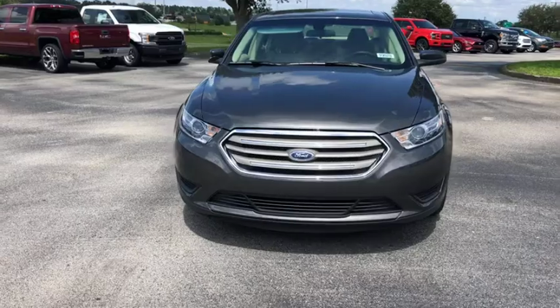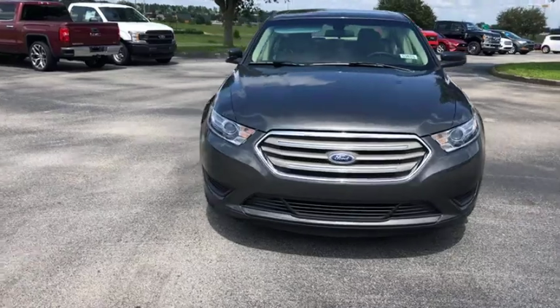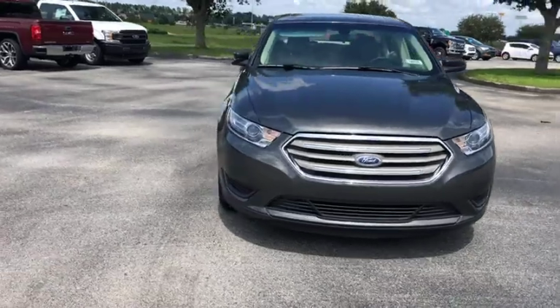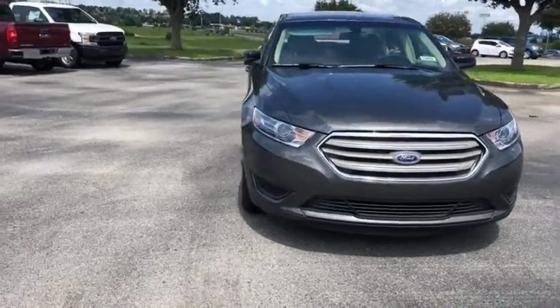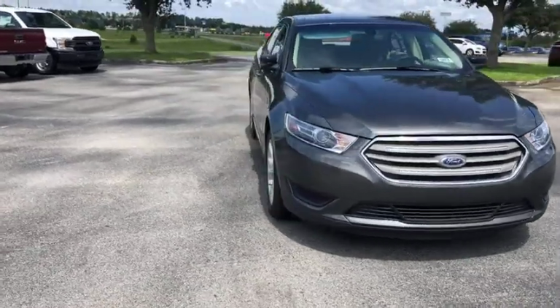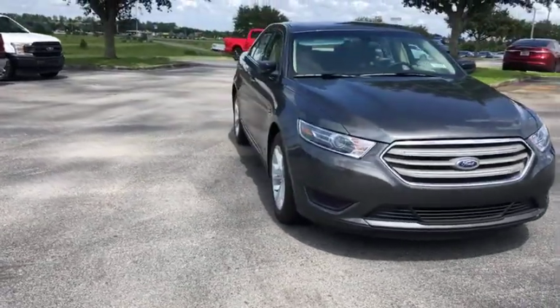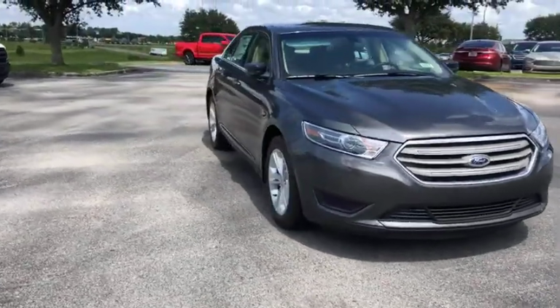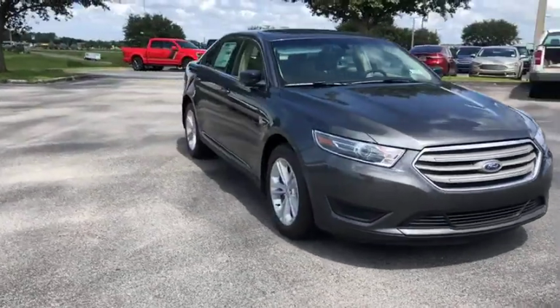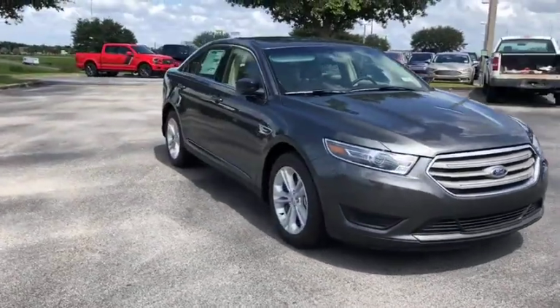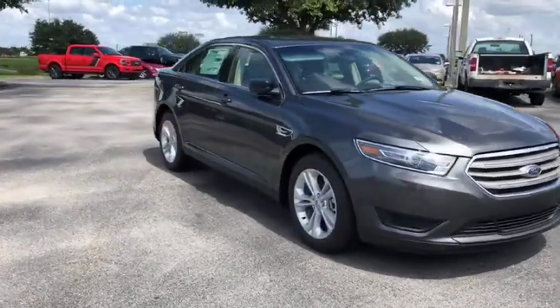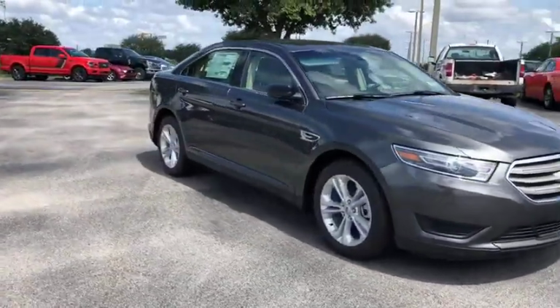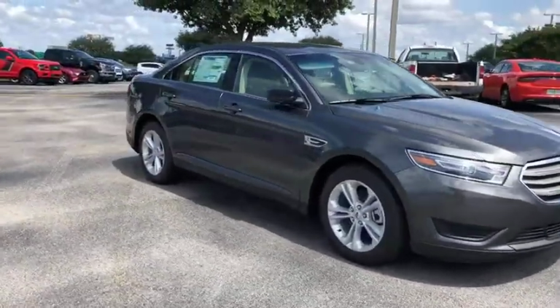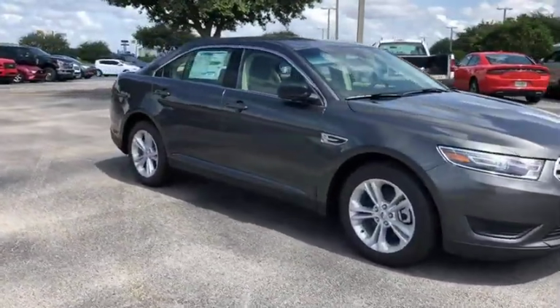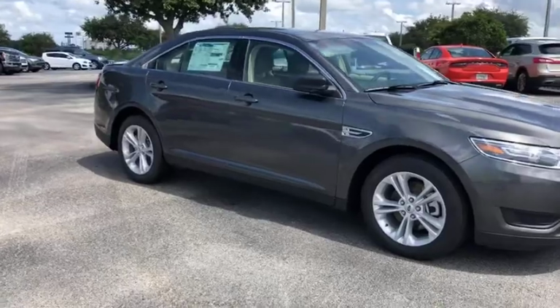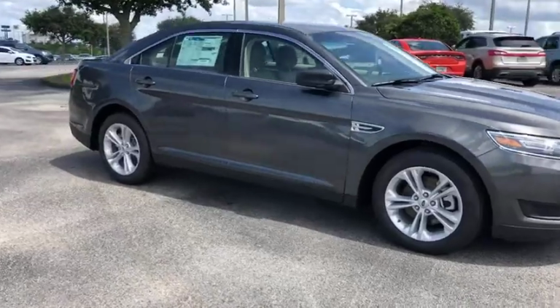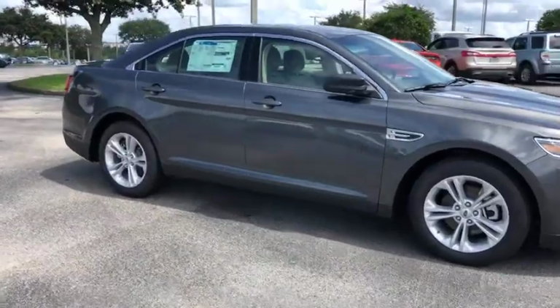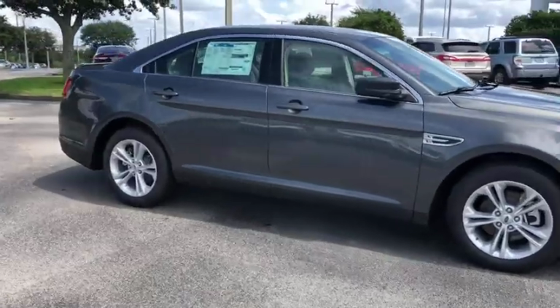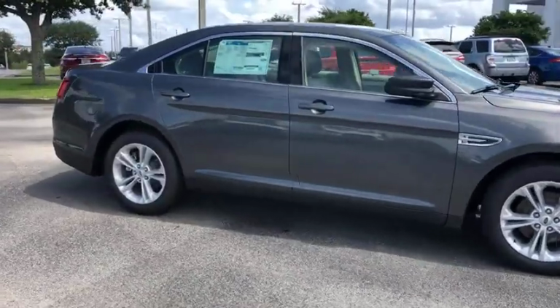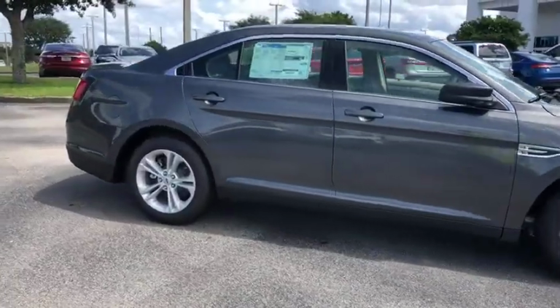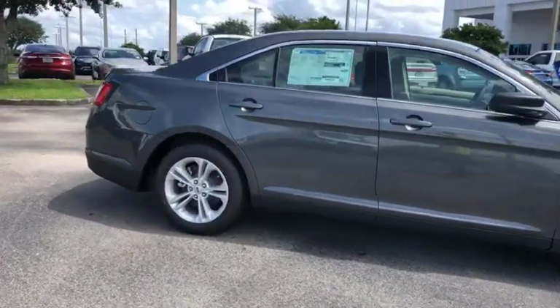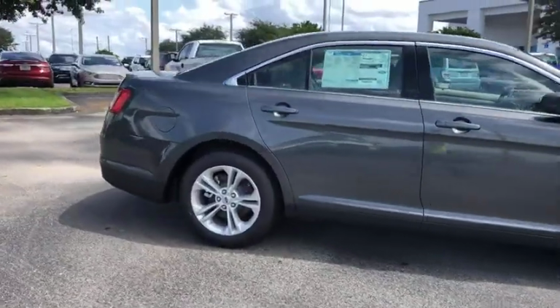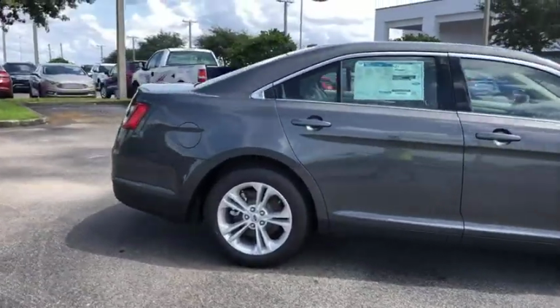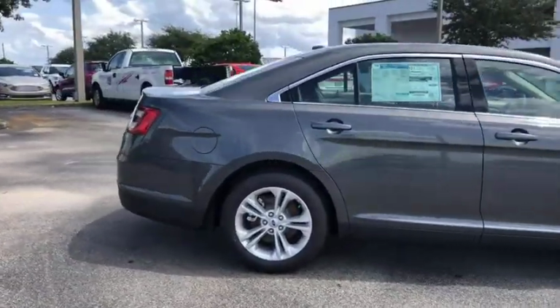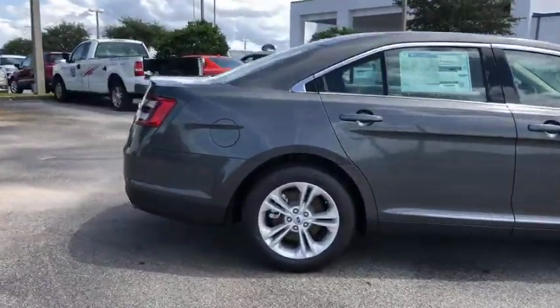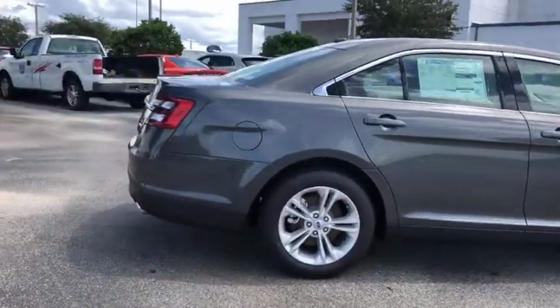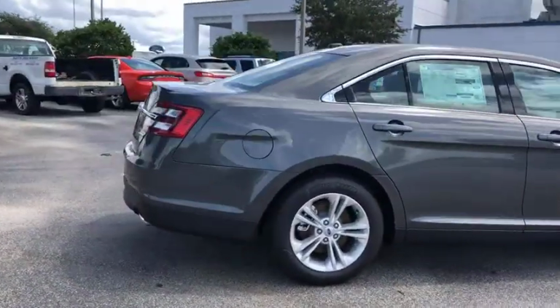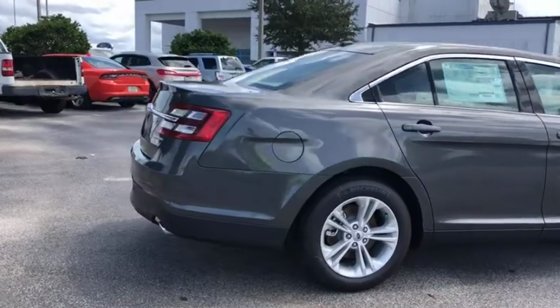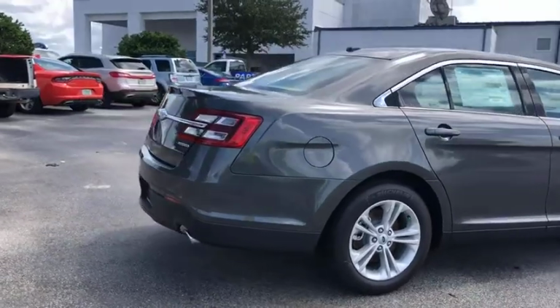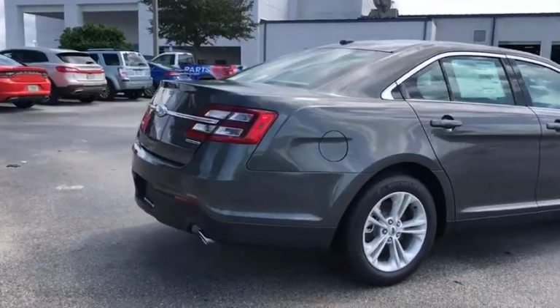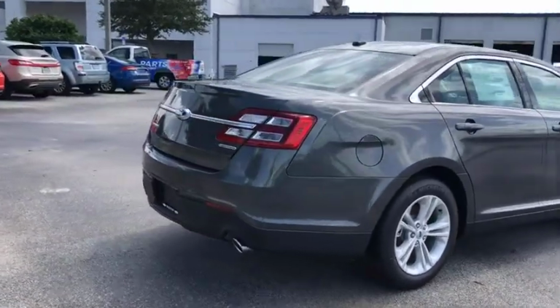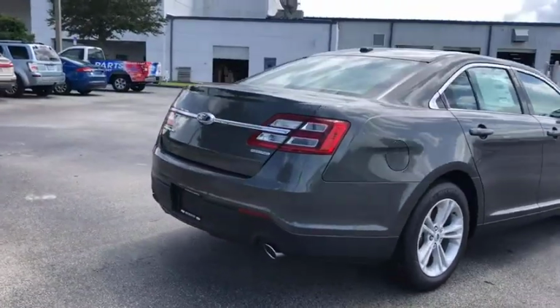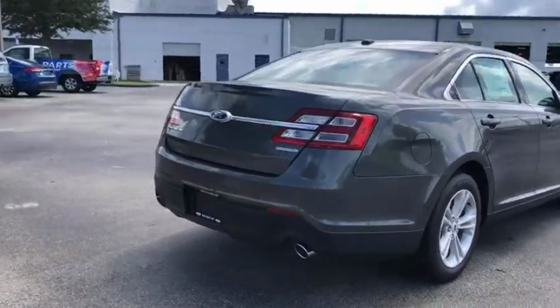2018 Ford Taurus. This is it. Crafted by an obsessive engineering and design team, the Taurus was created to compete with some of the world's best. This vehicle has less than 100 miles.